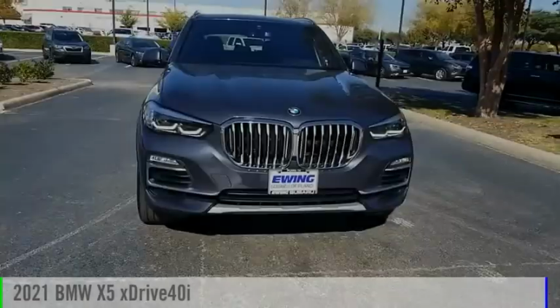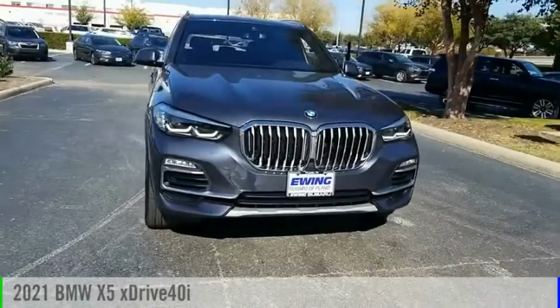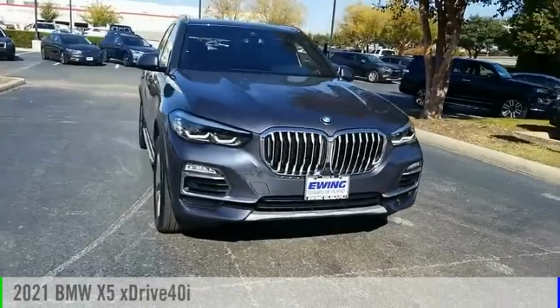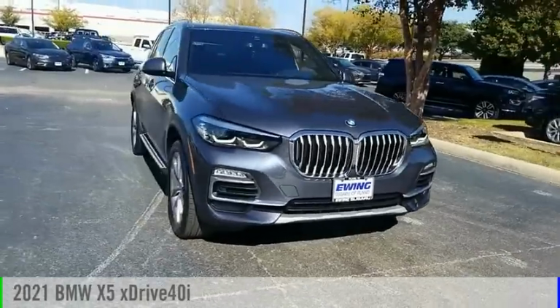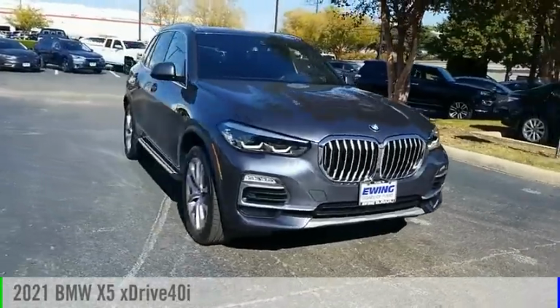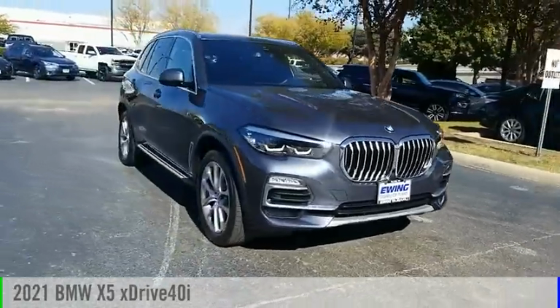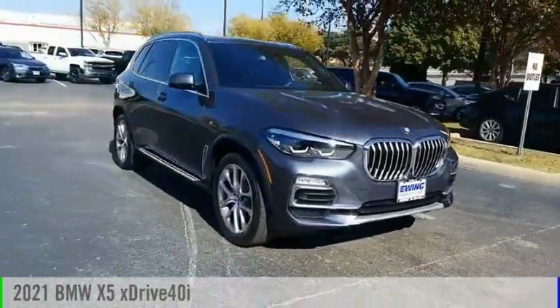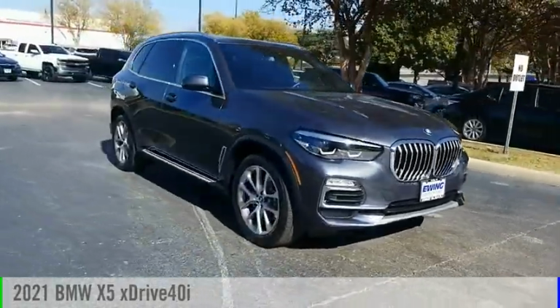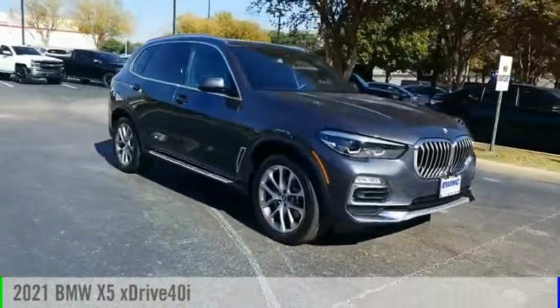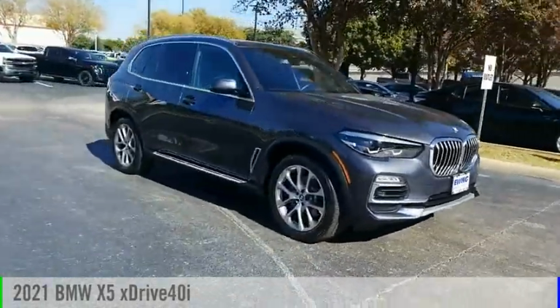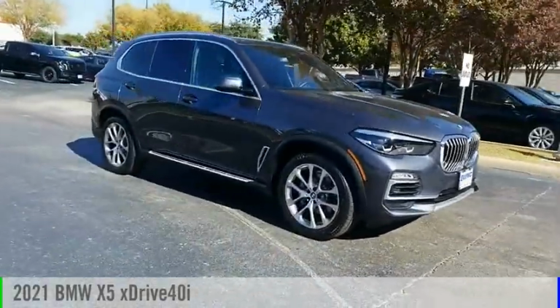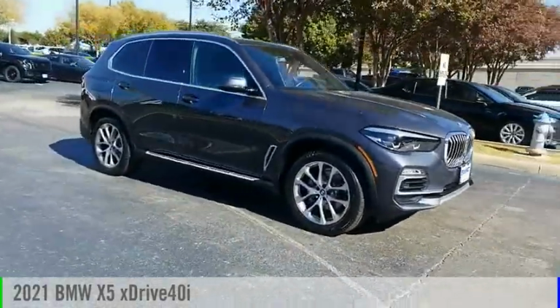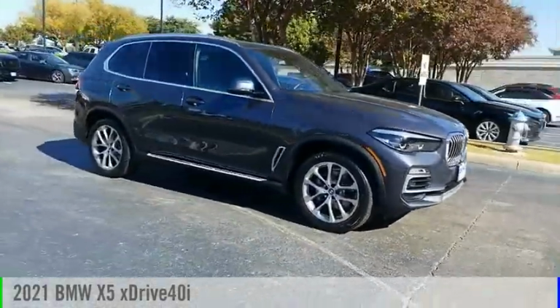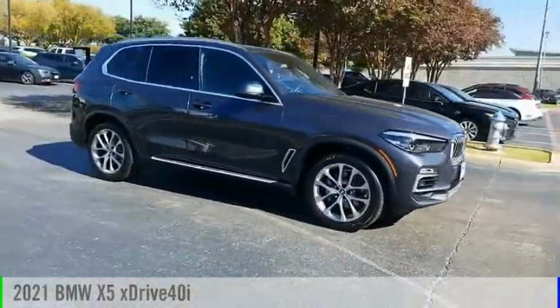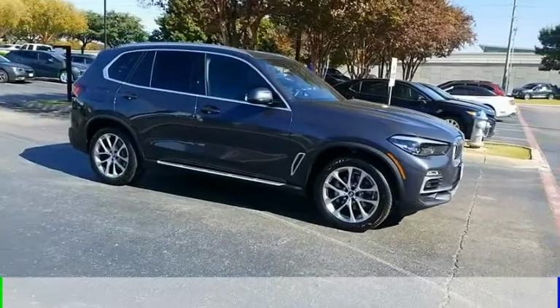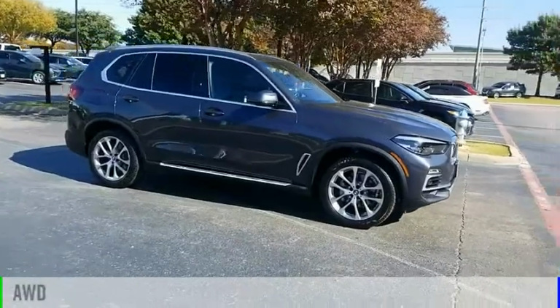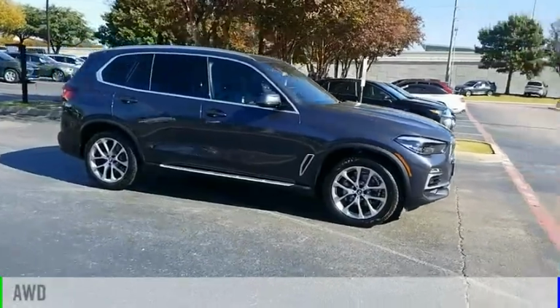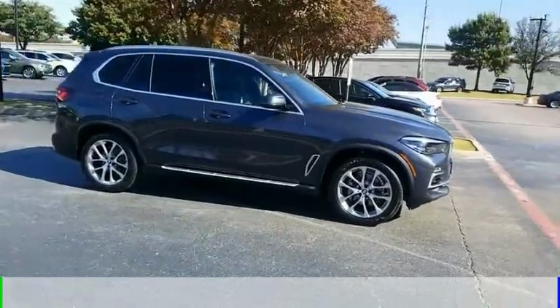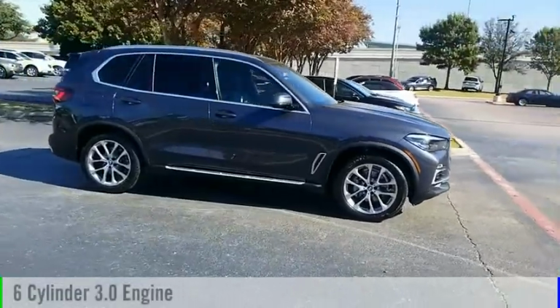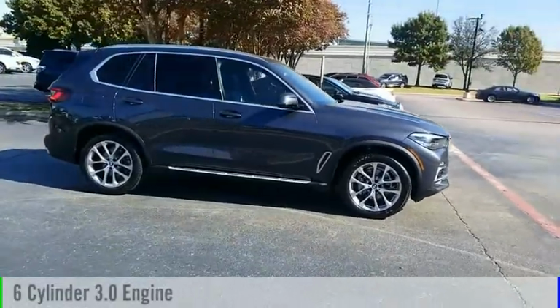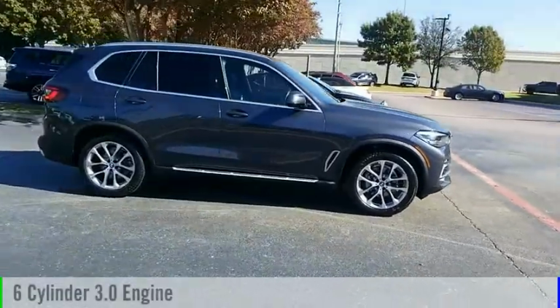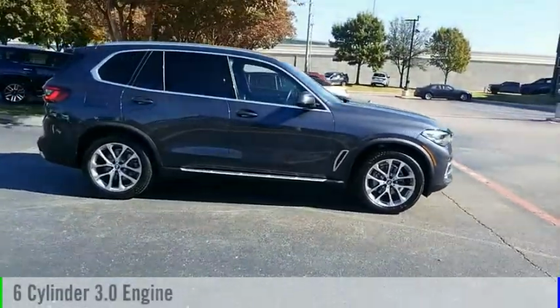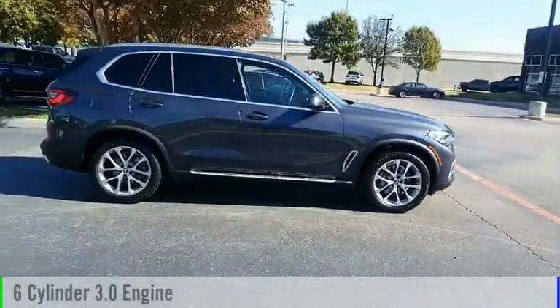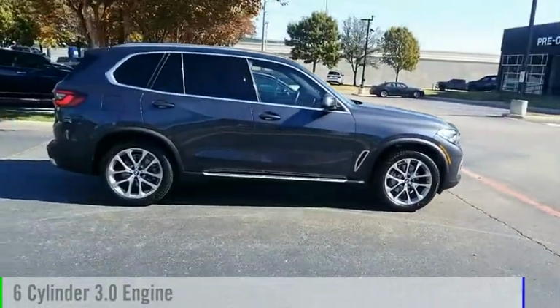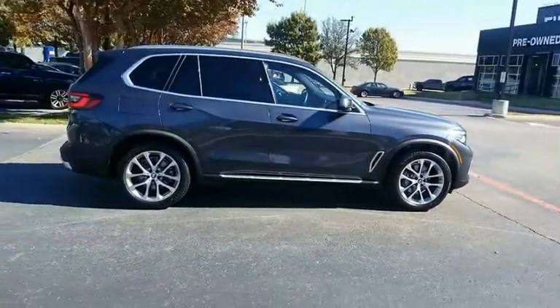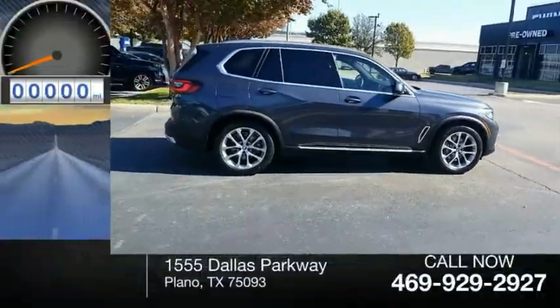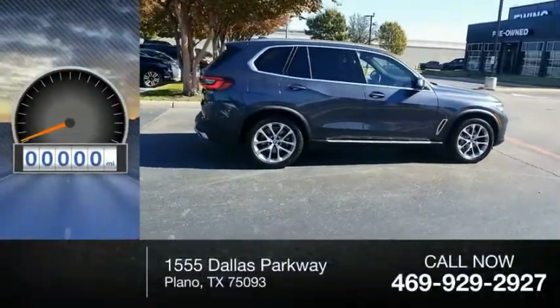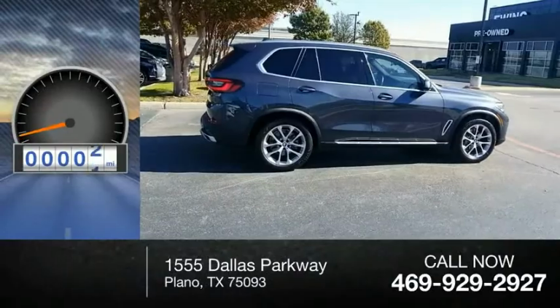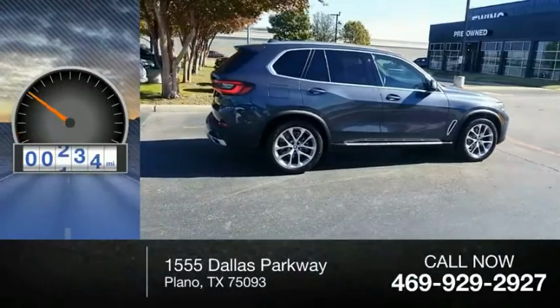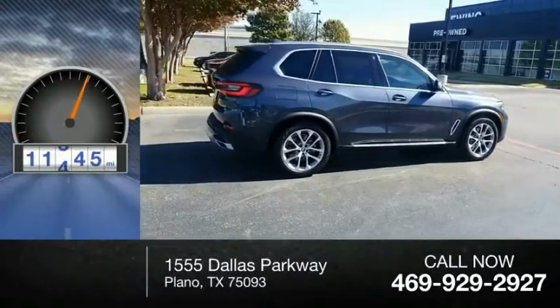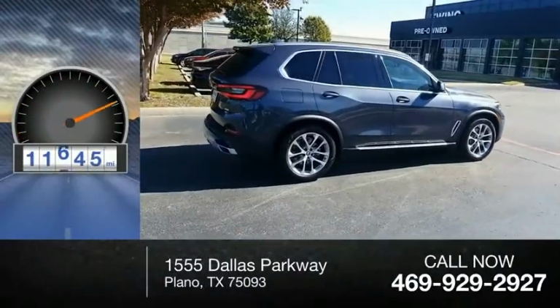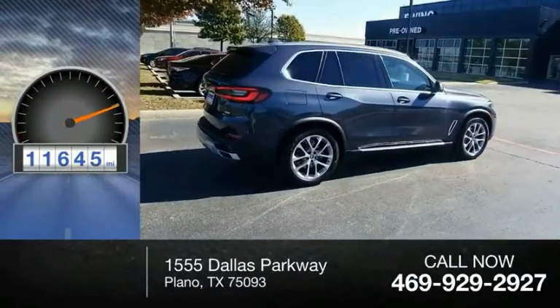Come test drive the 2021 X5. This vehicle is powered by an all-wheel drive, six-cylinder, 3.0 liter engine. This vehicle has less than 15,000 miles.